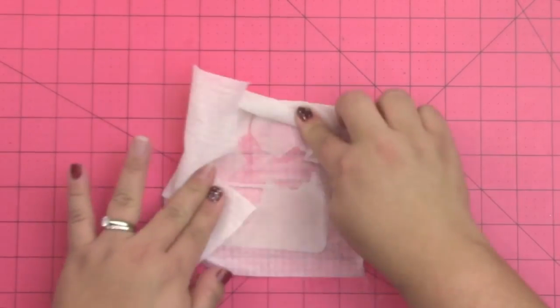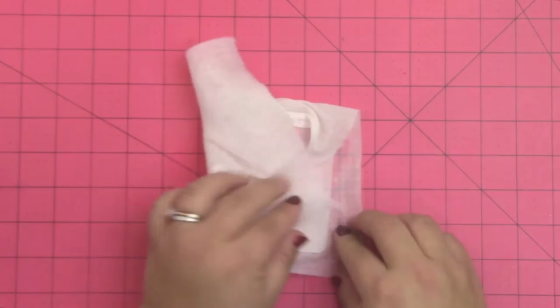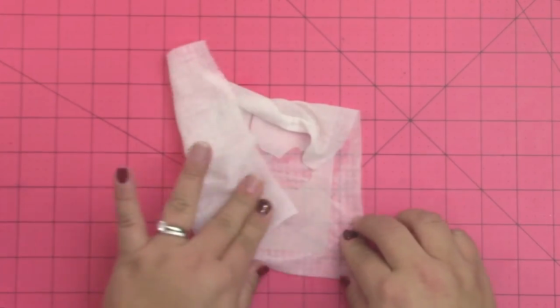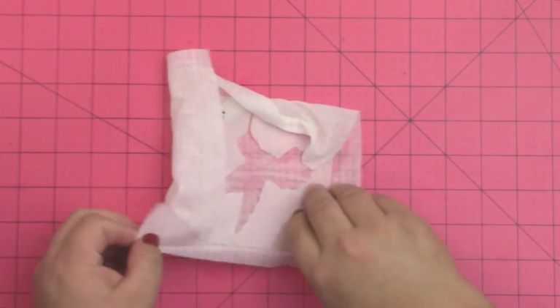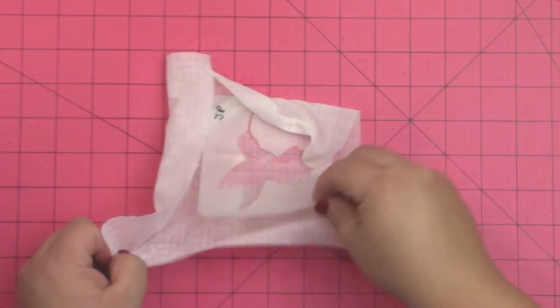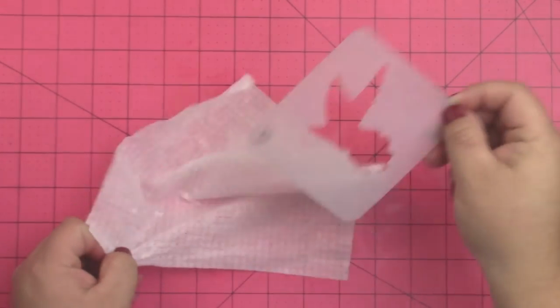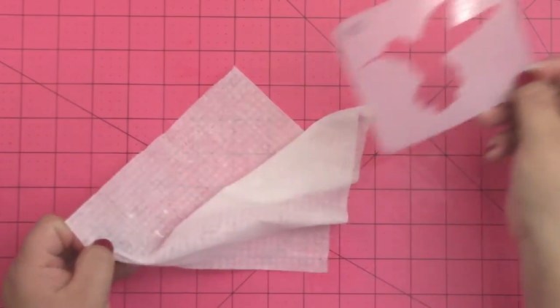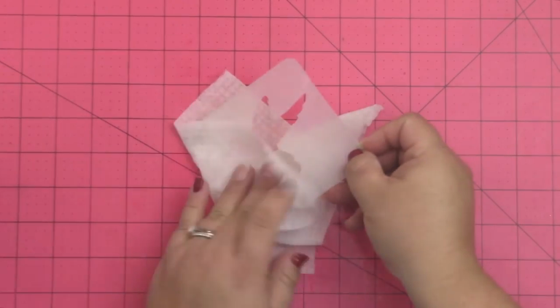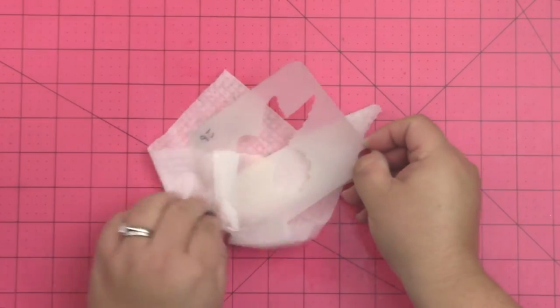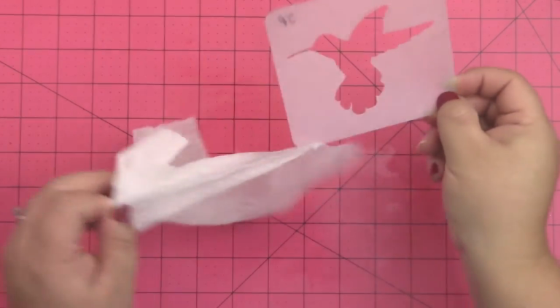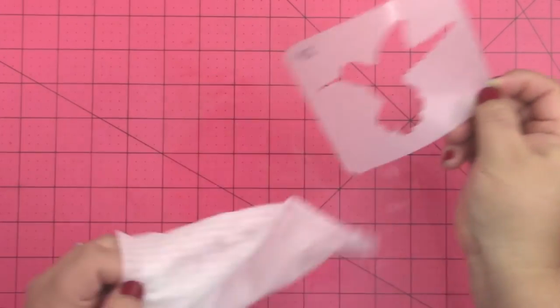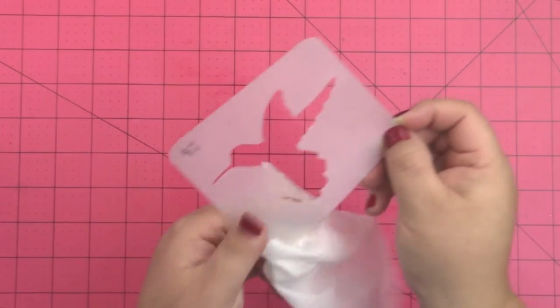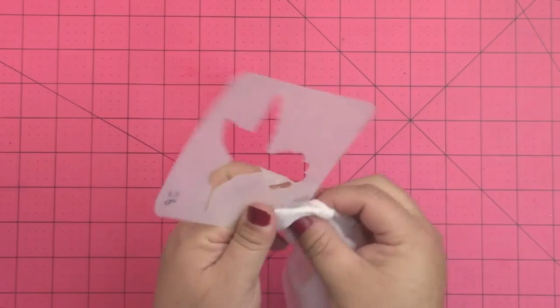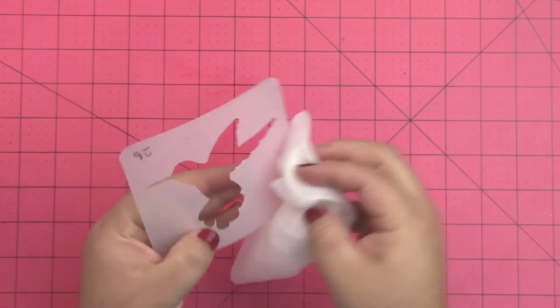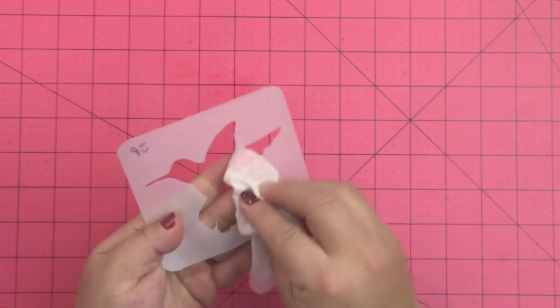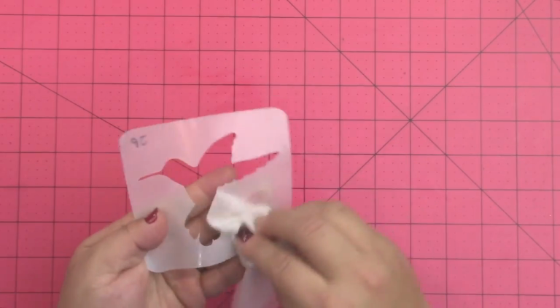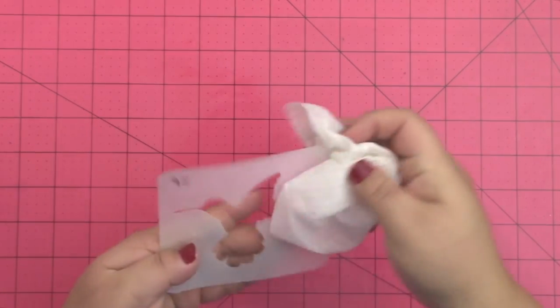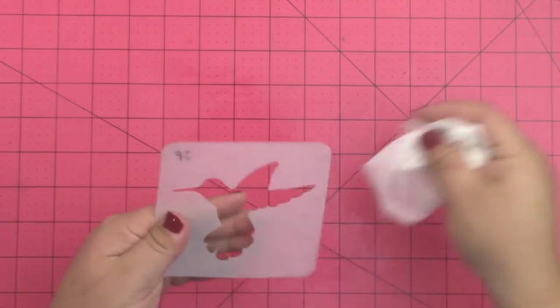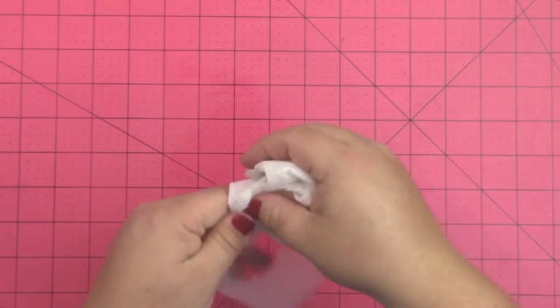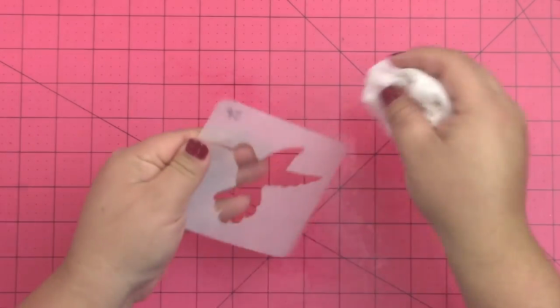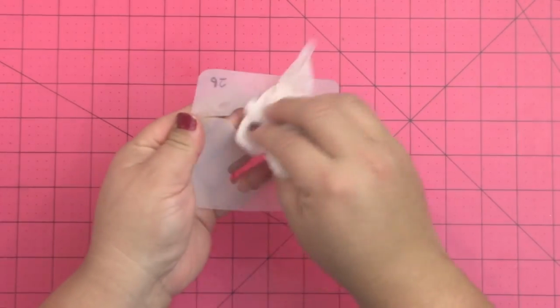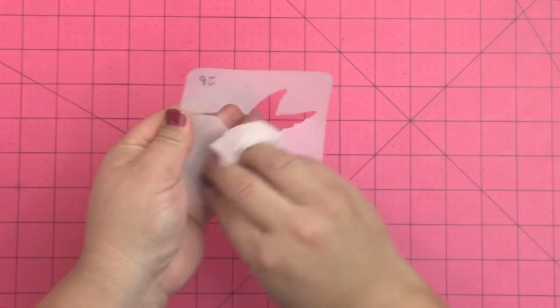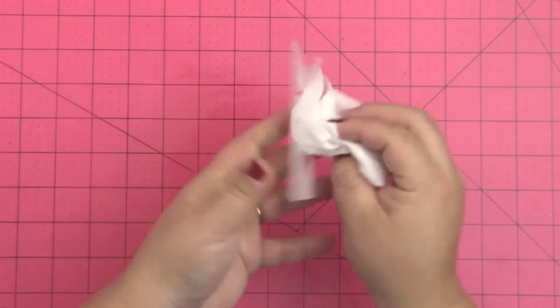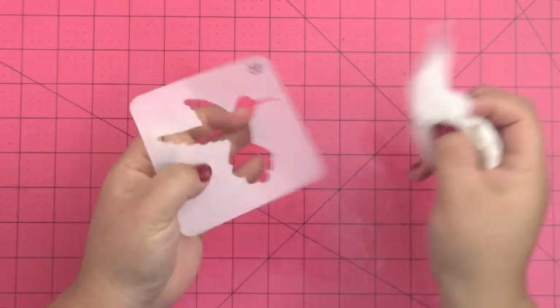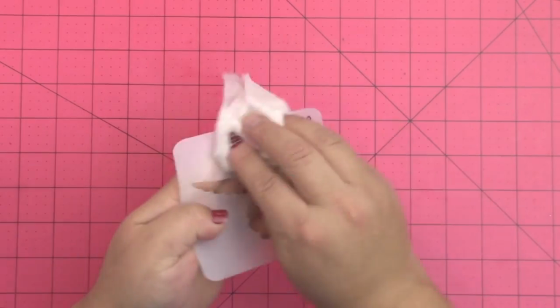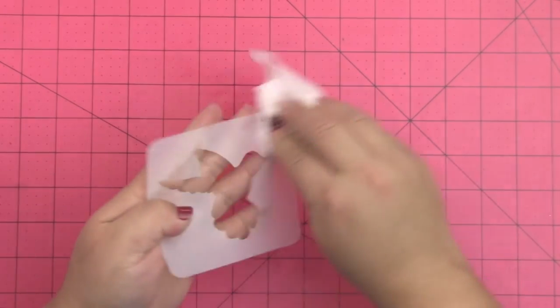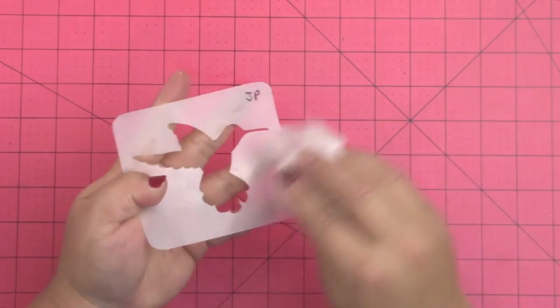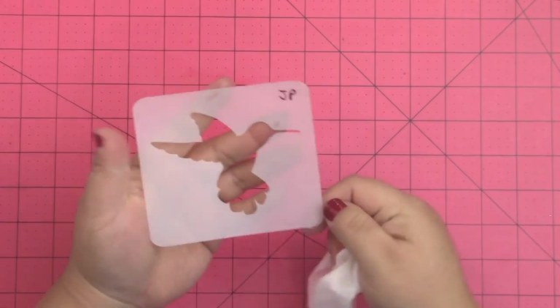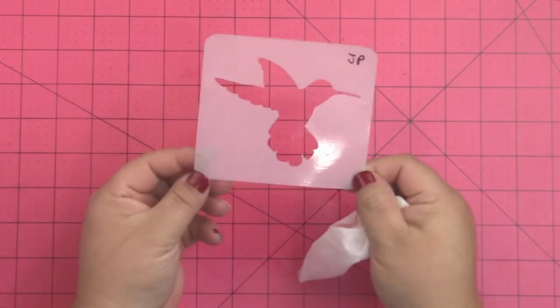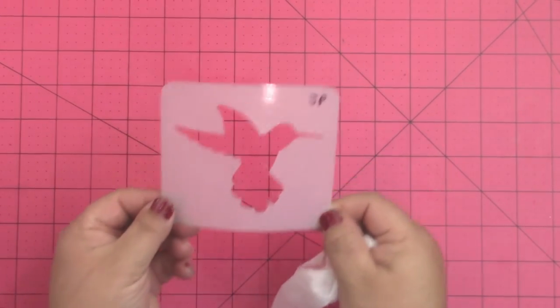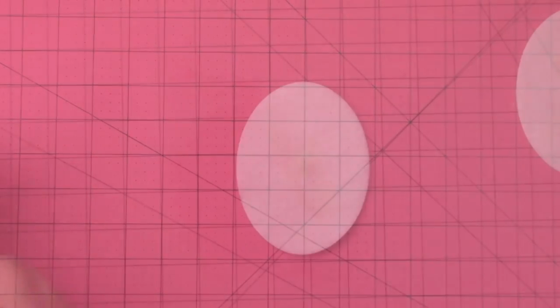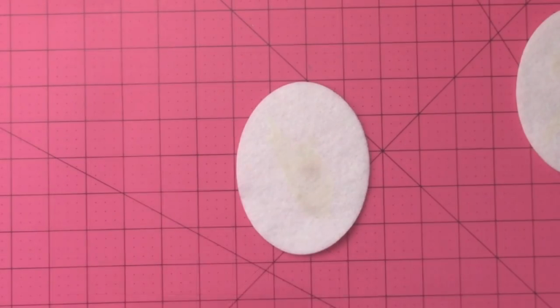You can also wash it in water, but I don't have a sink very close to my studio, so I'm using a cleaning wipe. If you're doing this at a crop or something like that, just take some cleaning wipes with you and you can easily clean off your stencil once you're done.